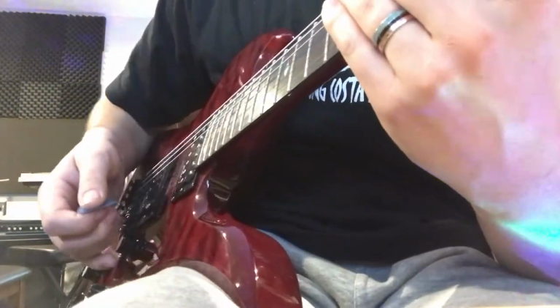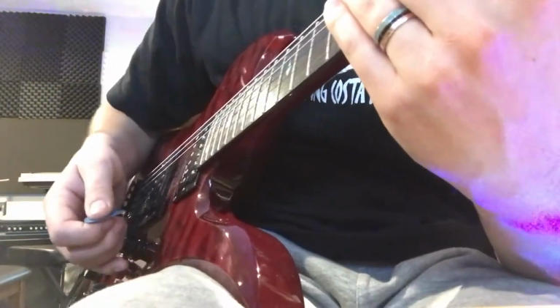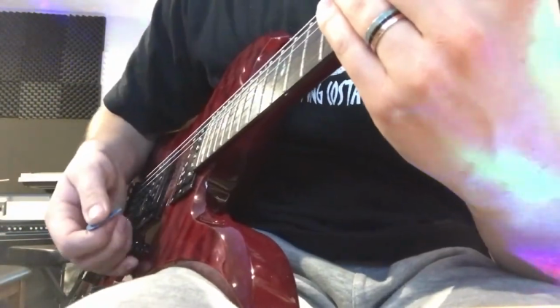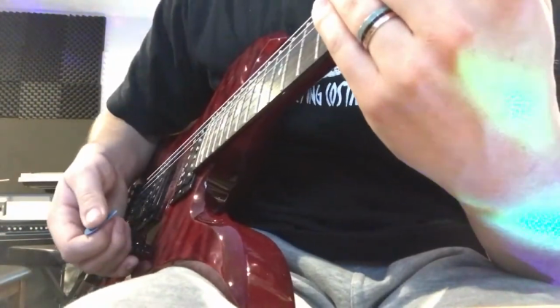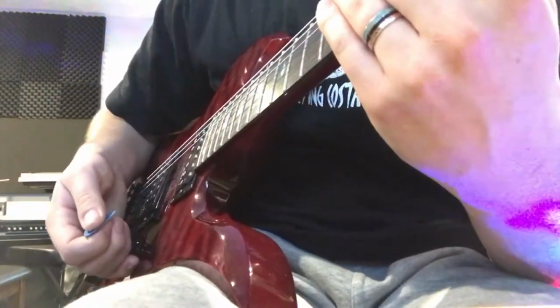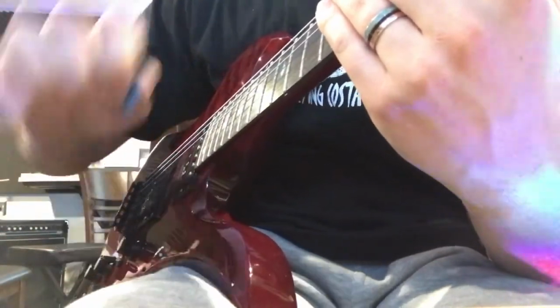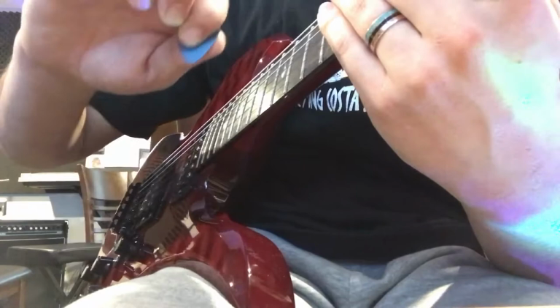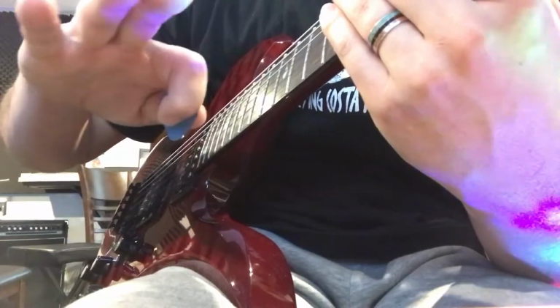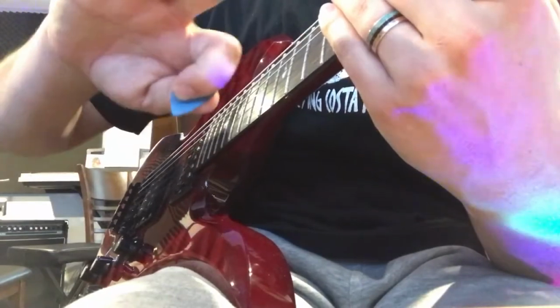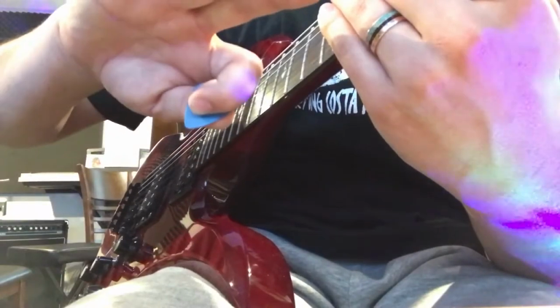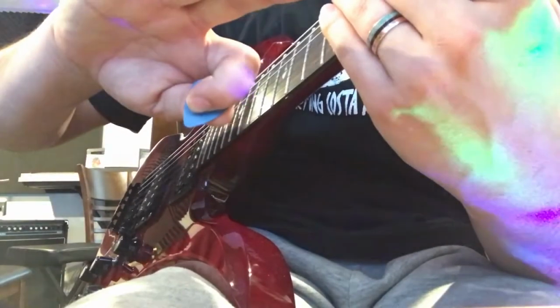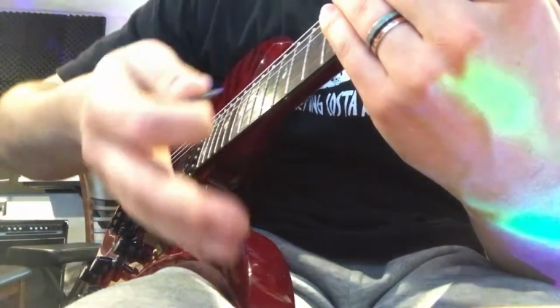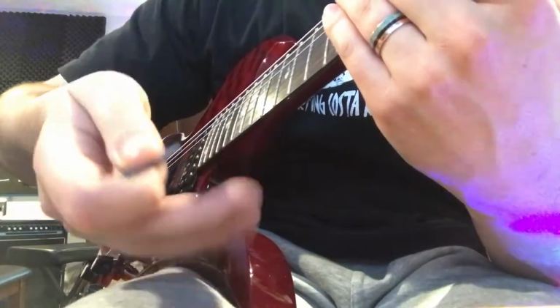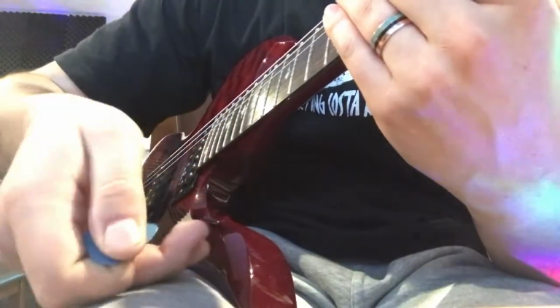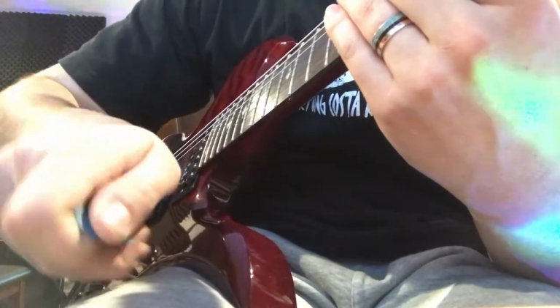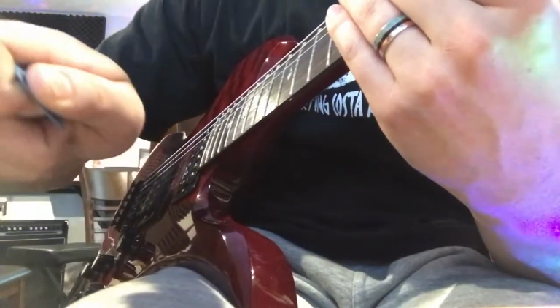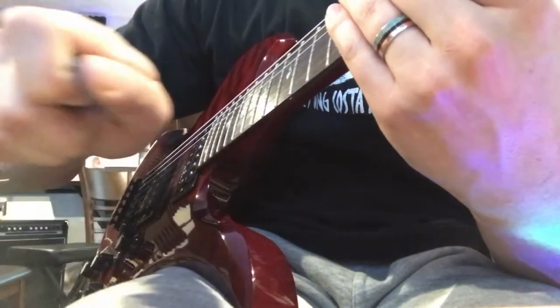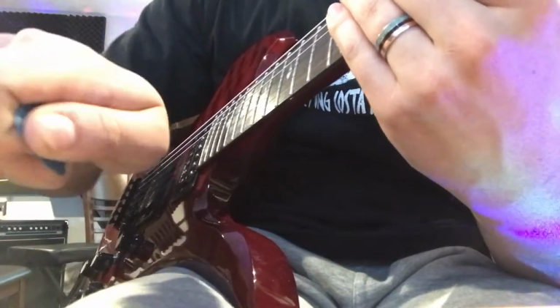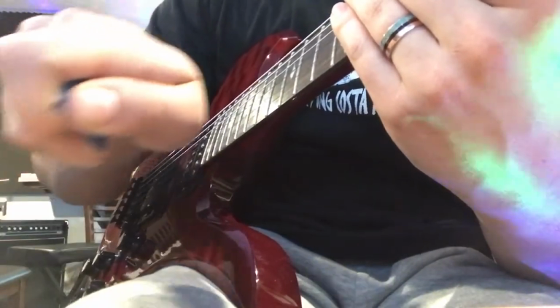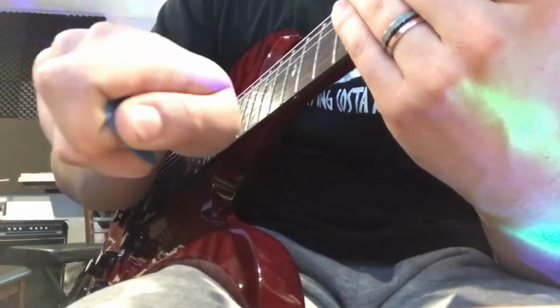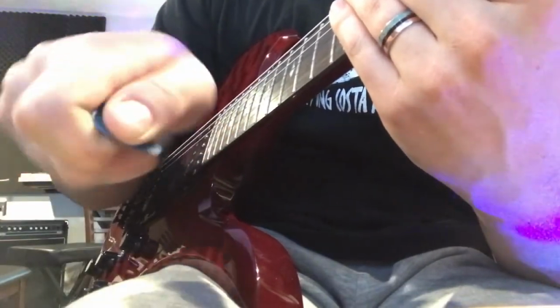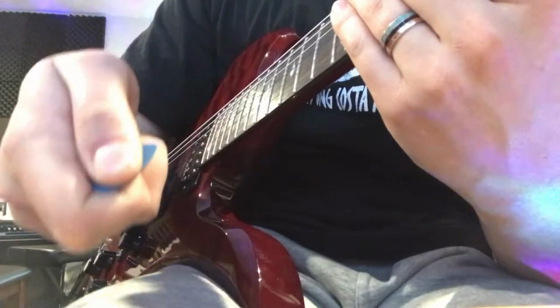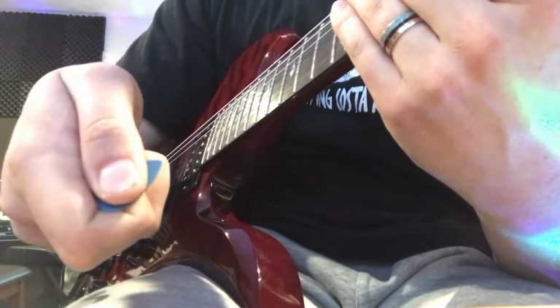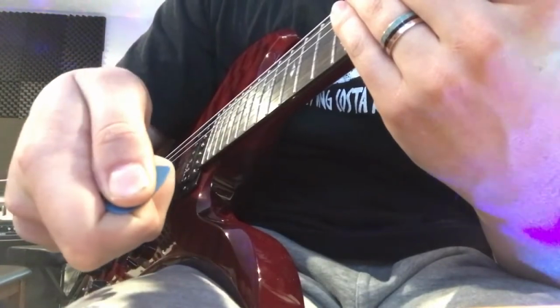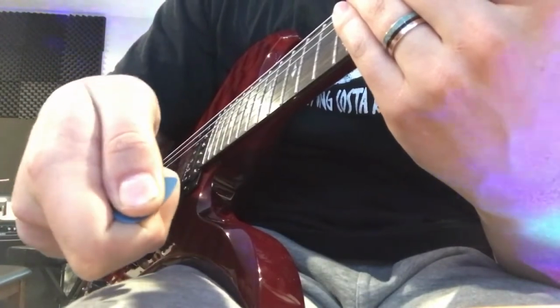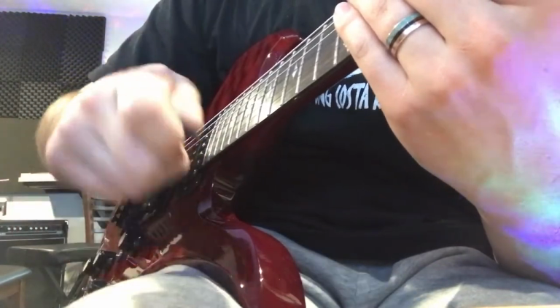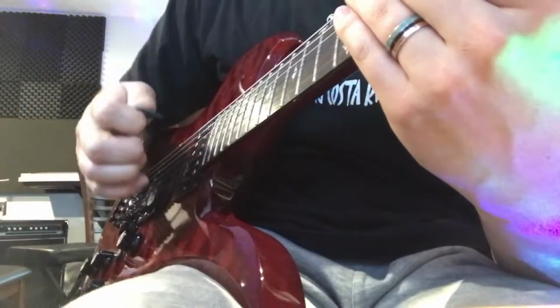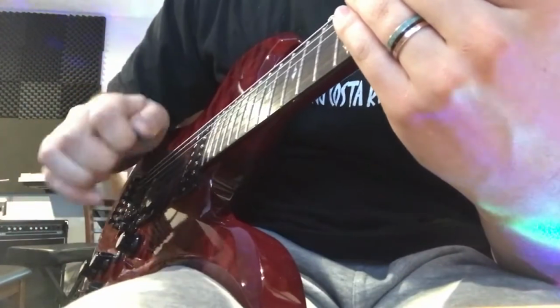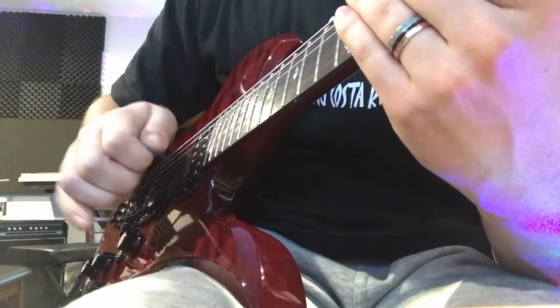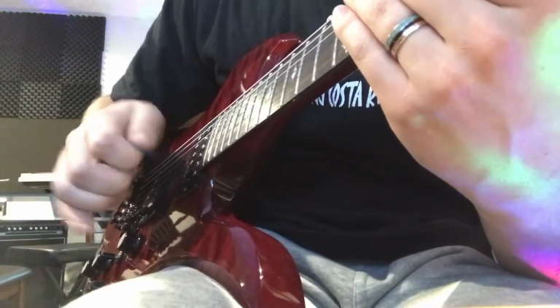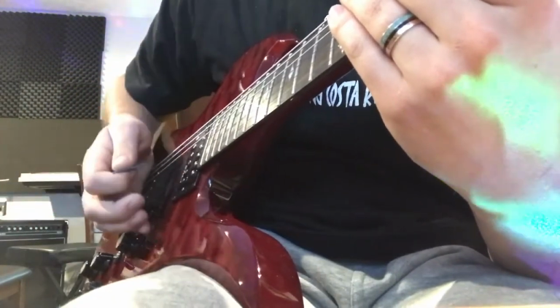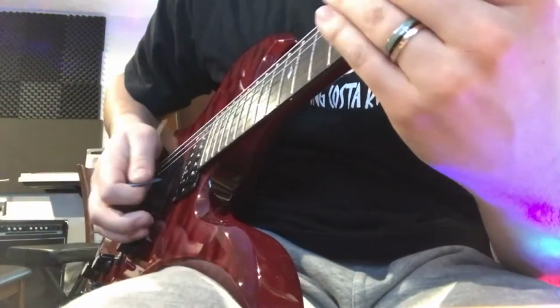First you want to make sure you're holding your pick correctly. You just want to hold it with these two fingers, your pointer finger and your thumb, kind of like that, and only have a little bit of your pick showing. You don't want too much and you want to hold it a little bit loosely.